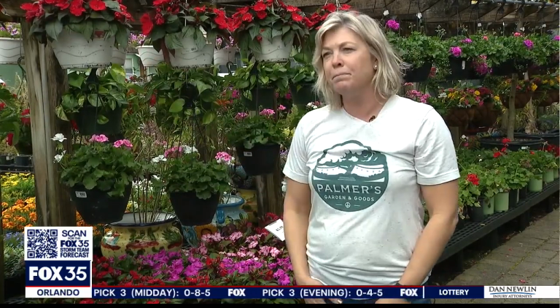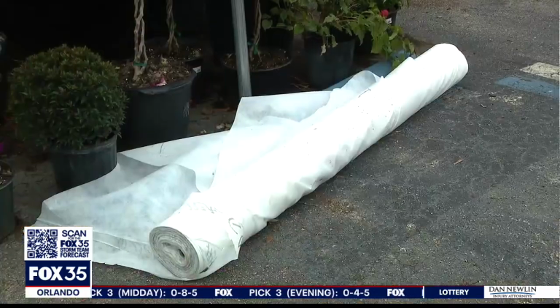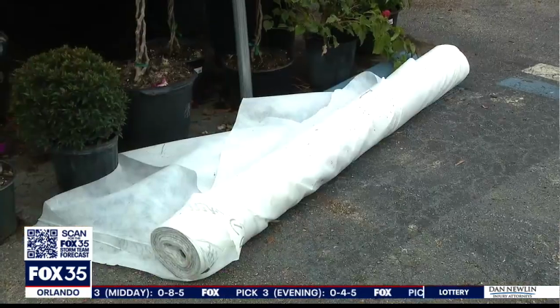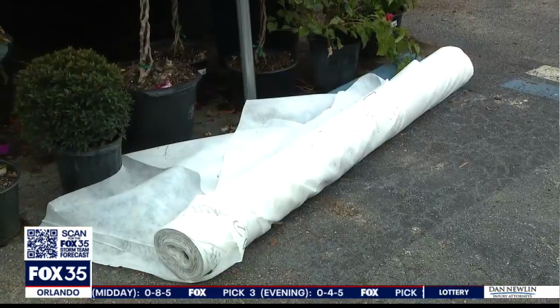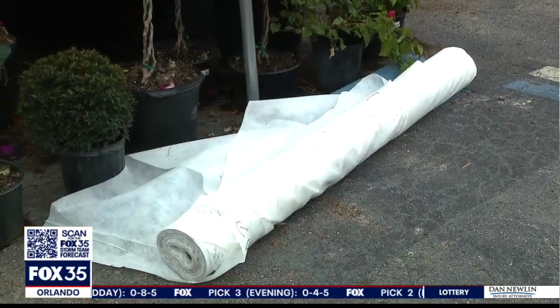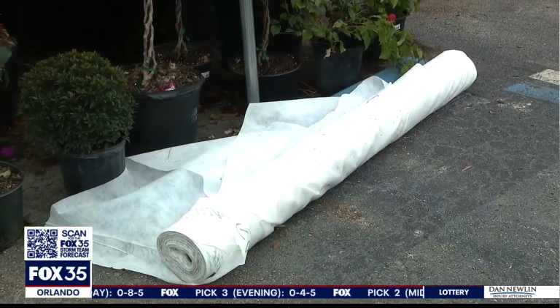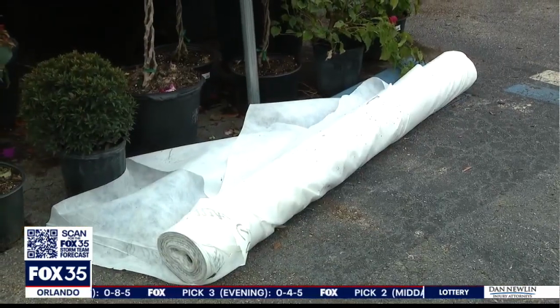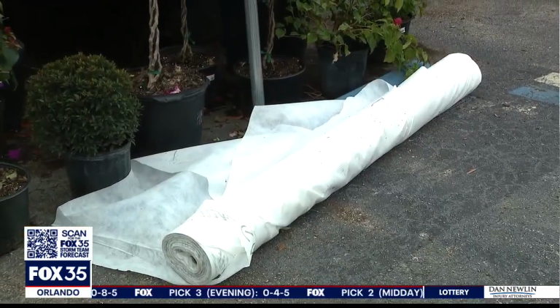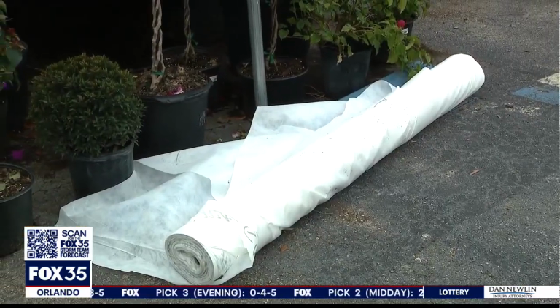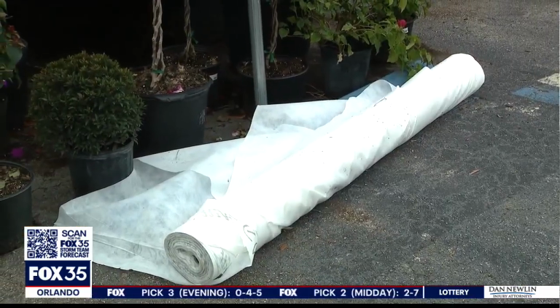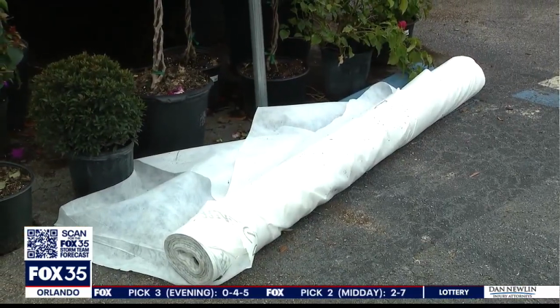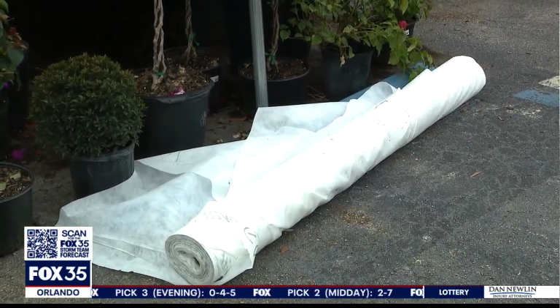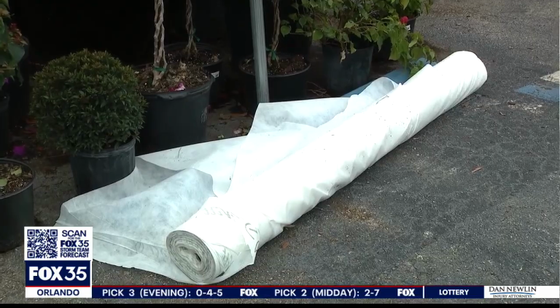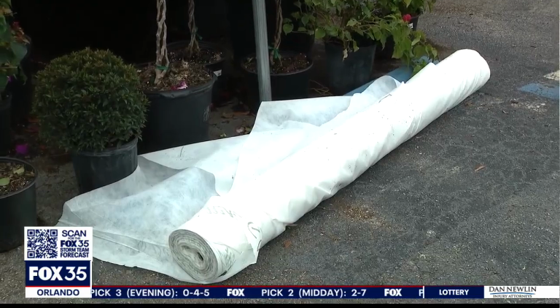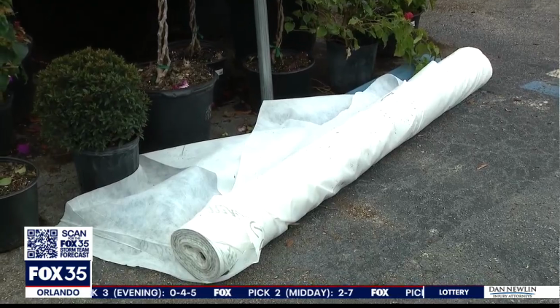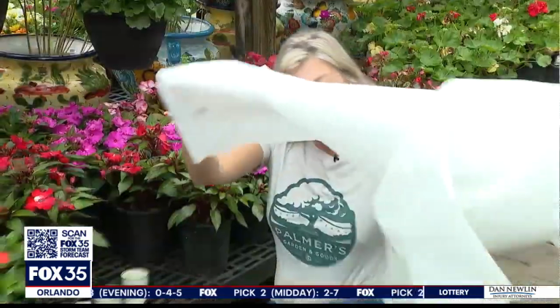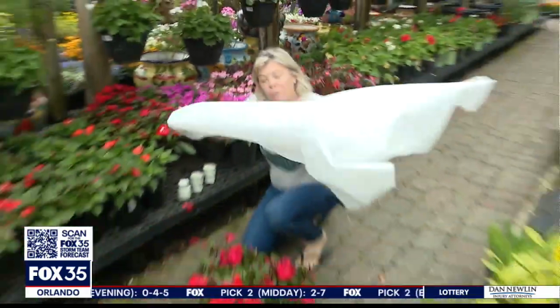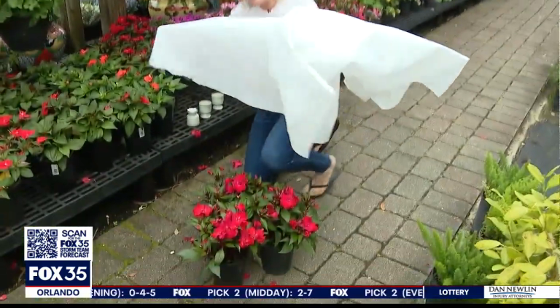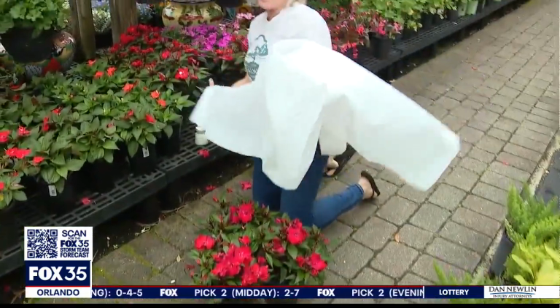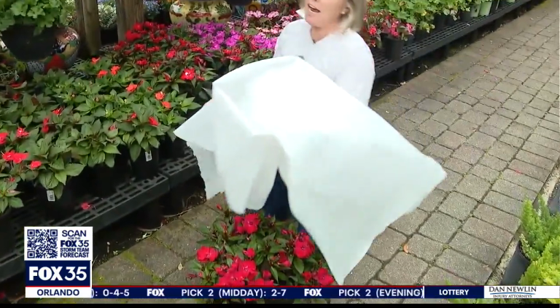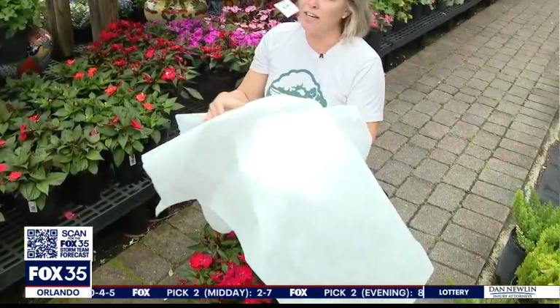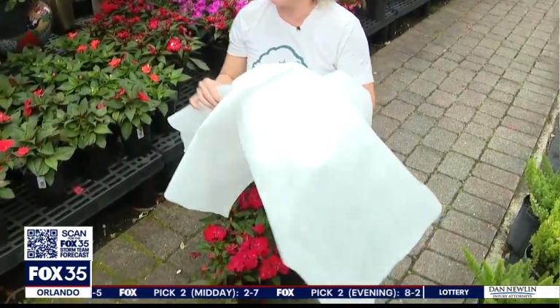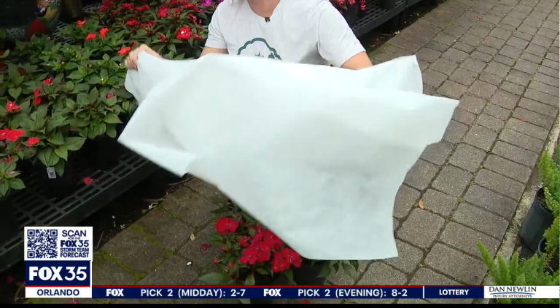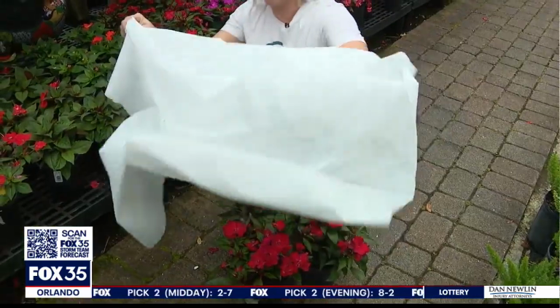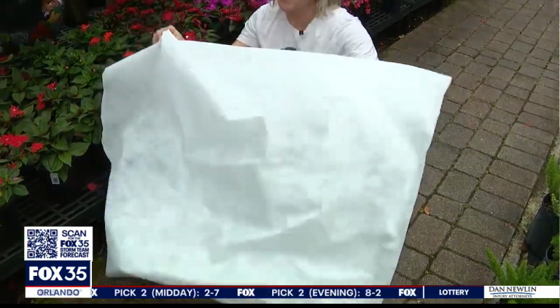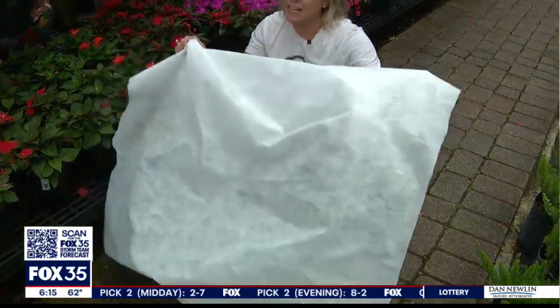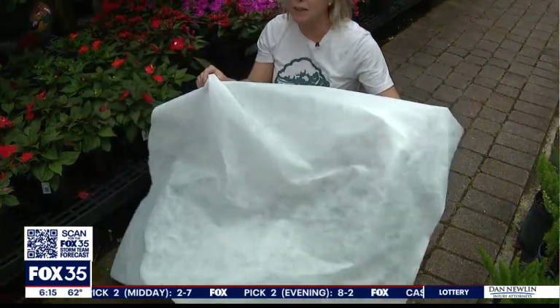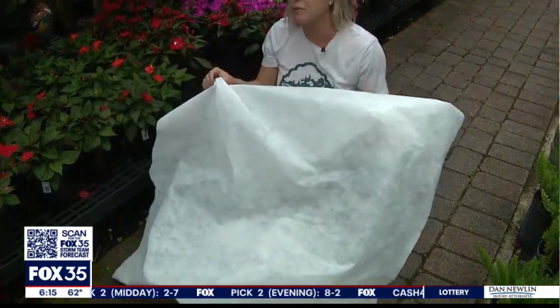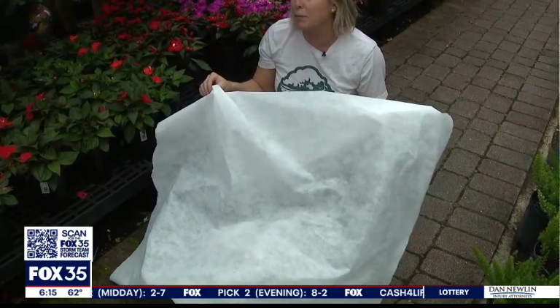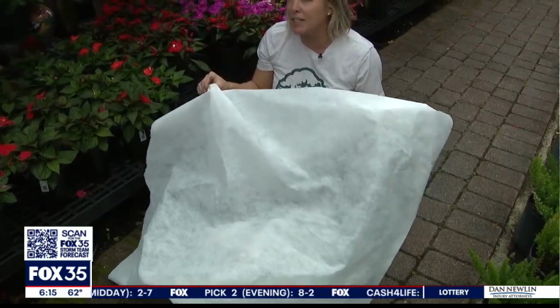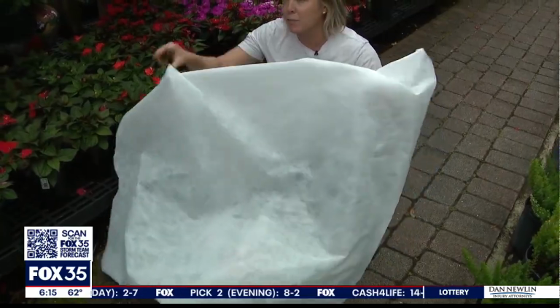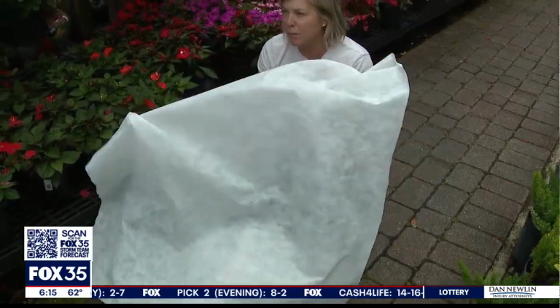She recommends using frost cloth sold at plant nurseries and garden centers. The frost cloth is not heavy, which is why she recommends it — and it can be left on for a couple of days because it's breathable.